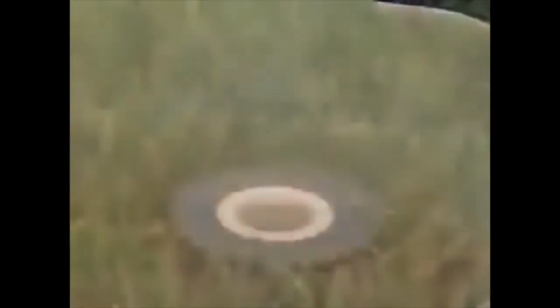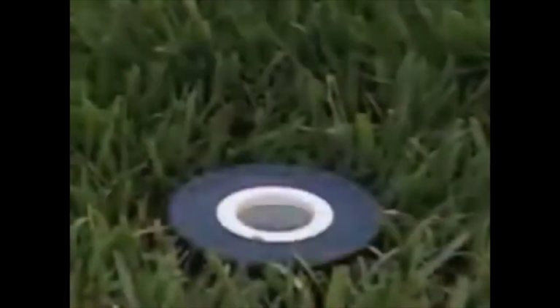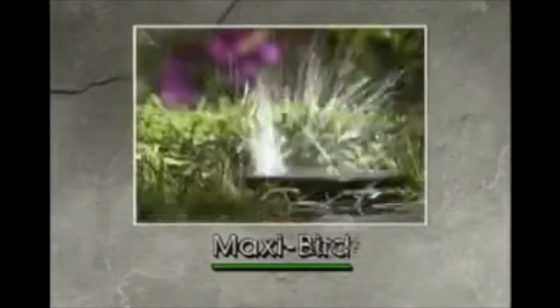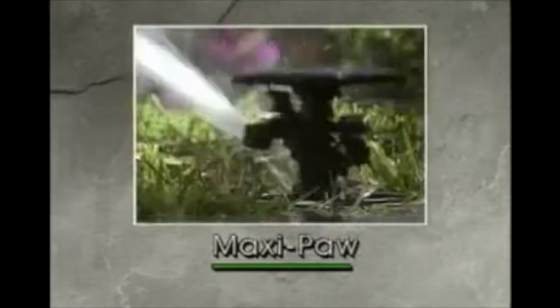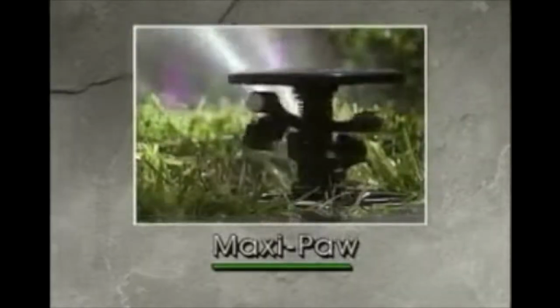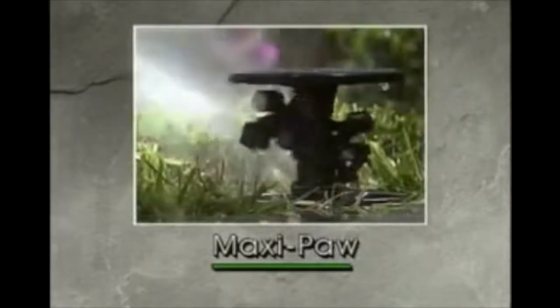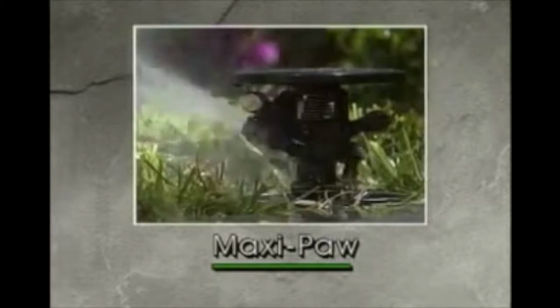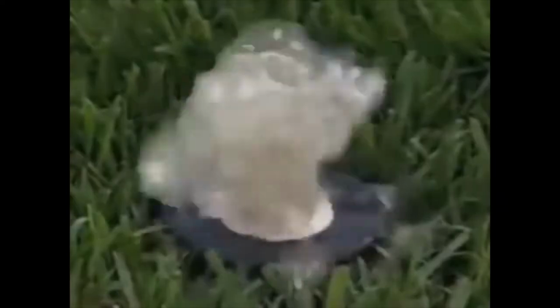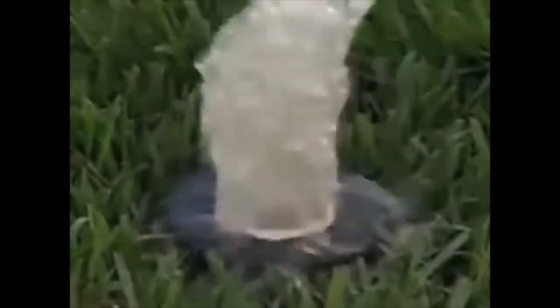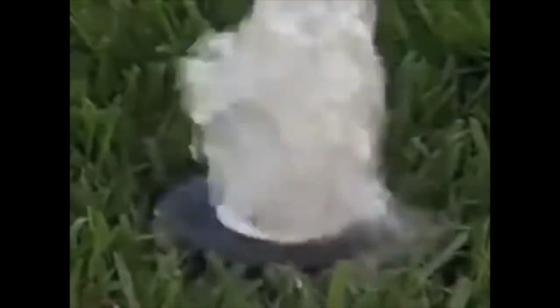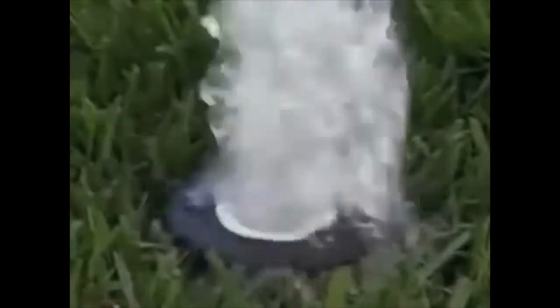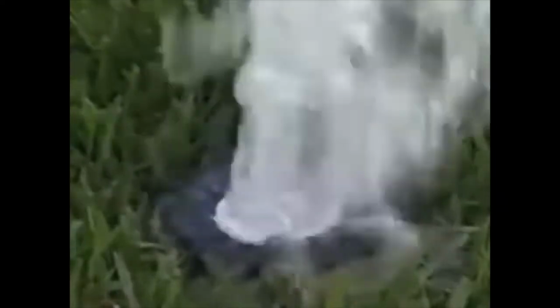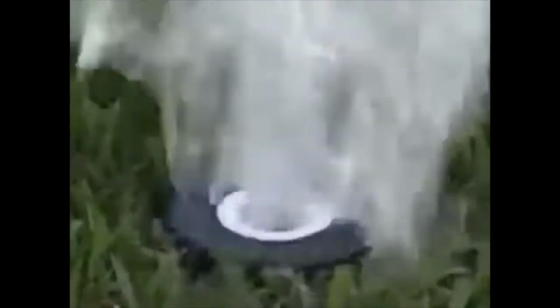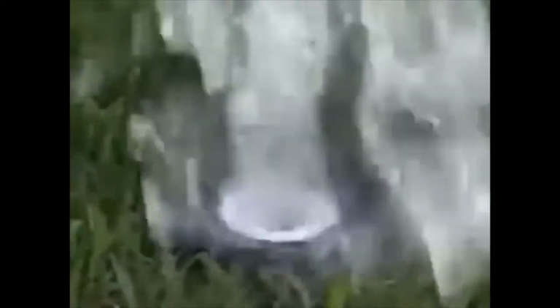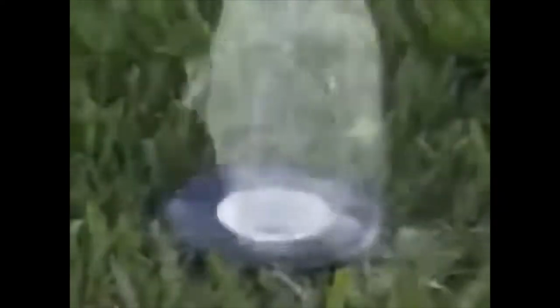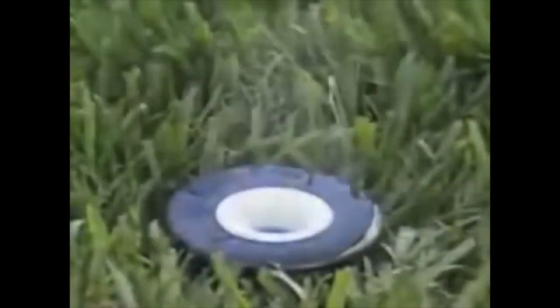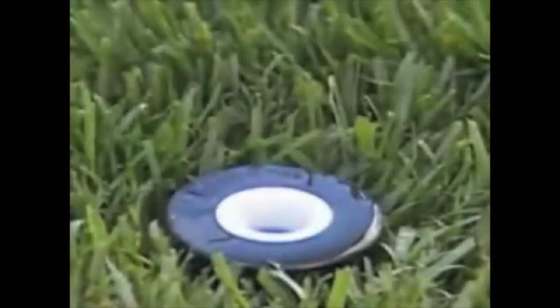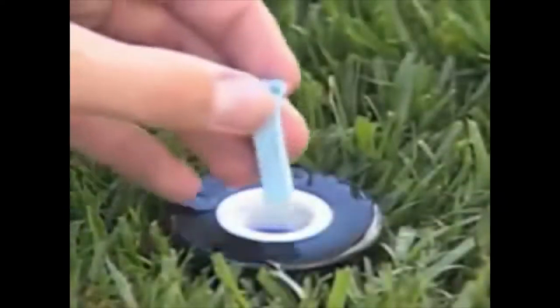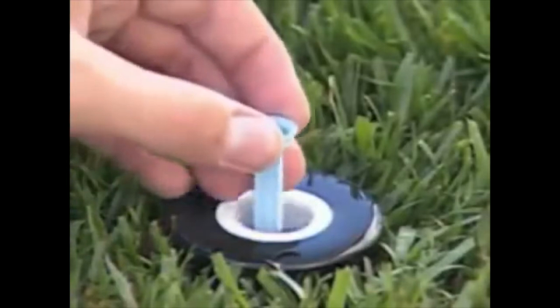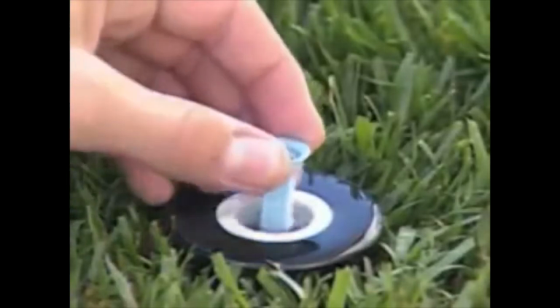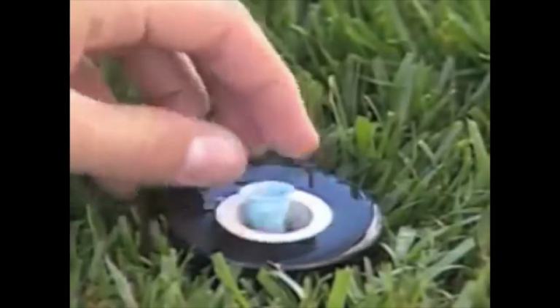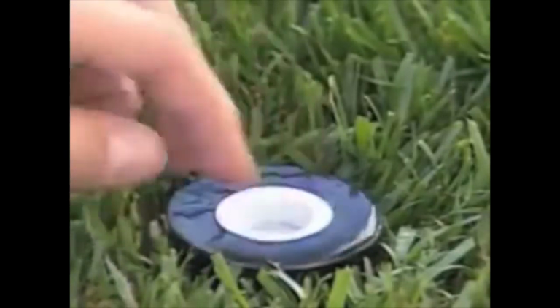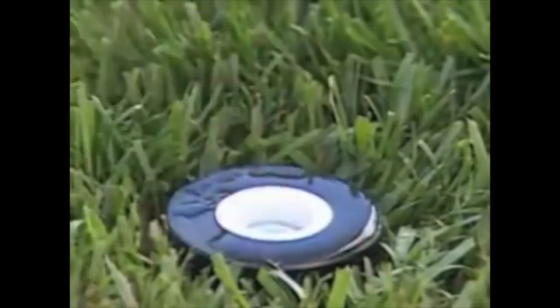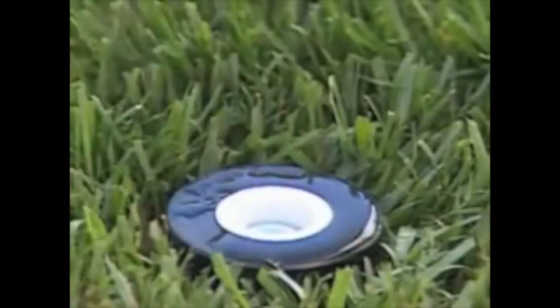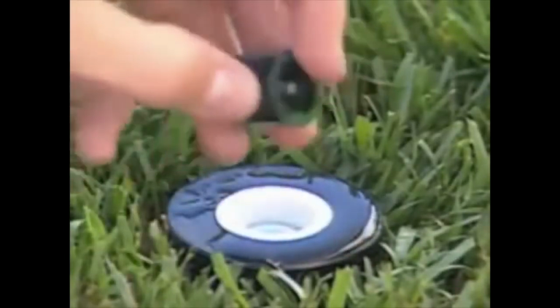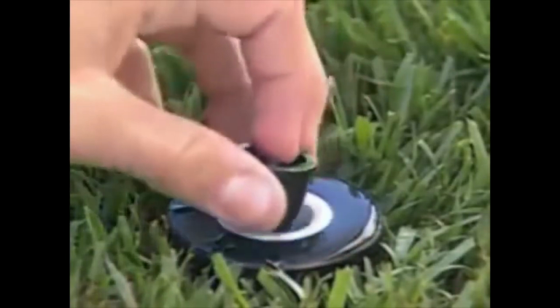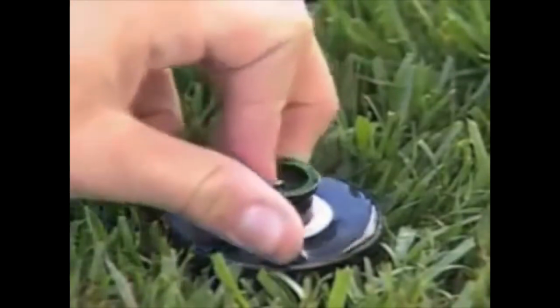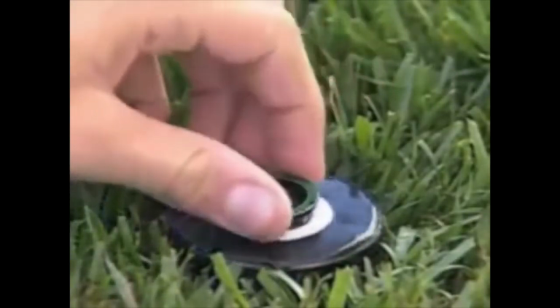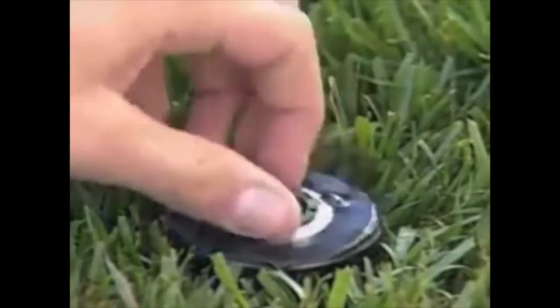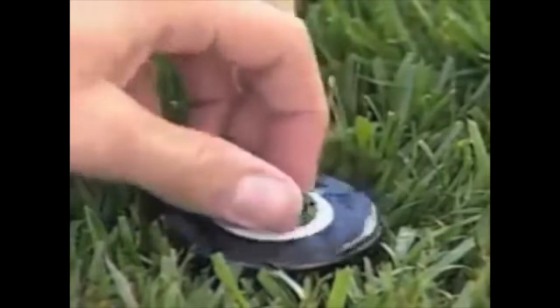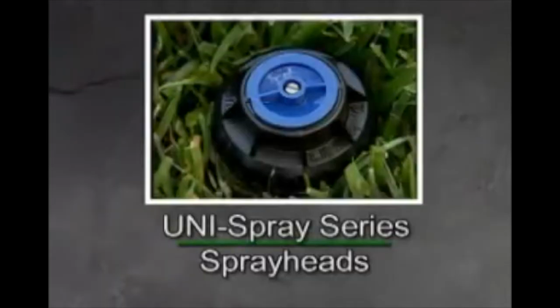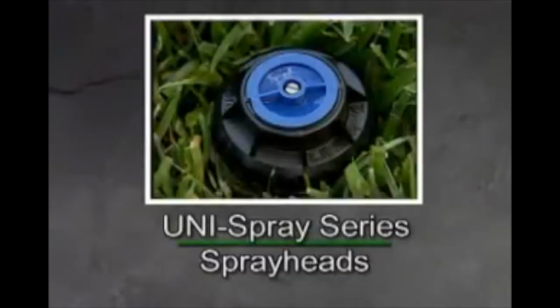Then turn on the MaxiPaw Rotor Pop-Up Sprinkler to flush the sprinkler of any additional debris. After you're finished, reinstall the components.